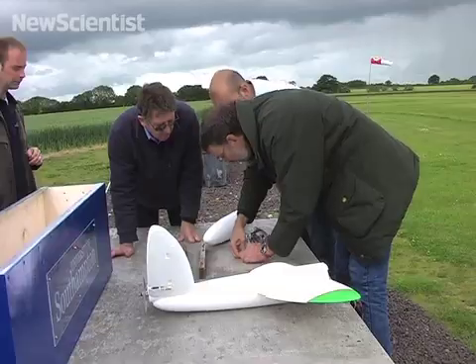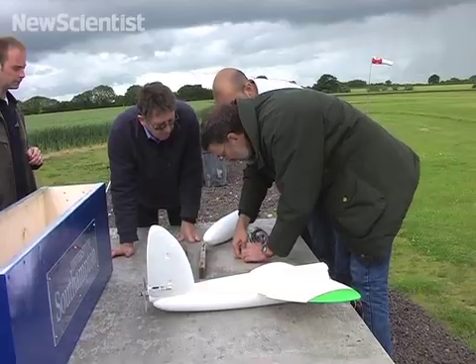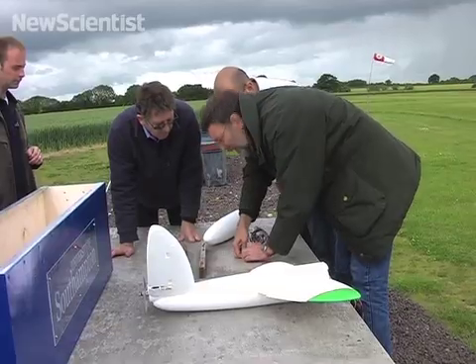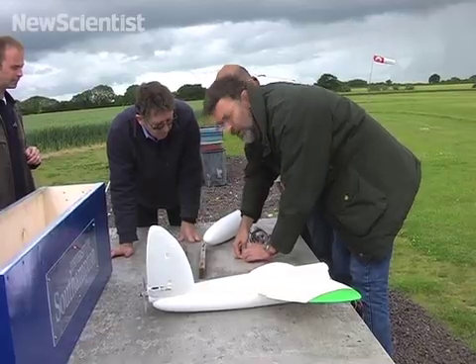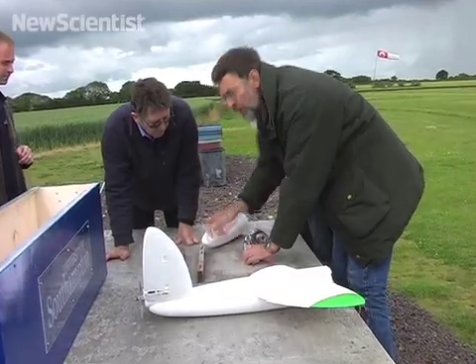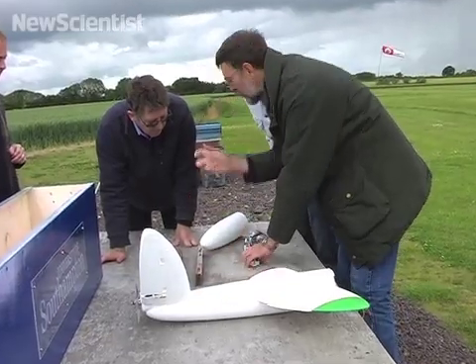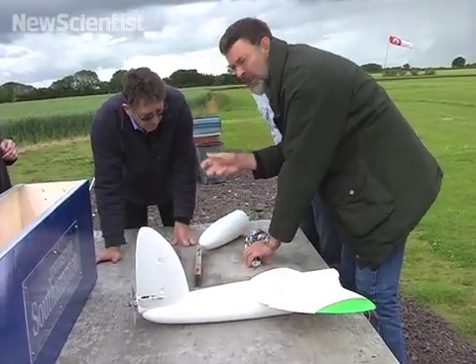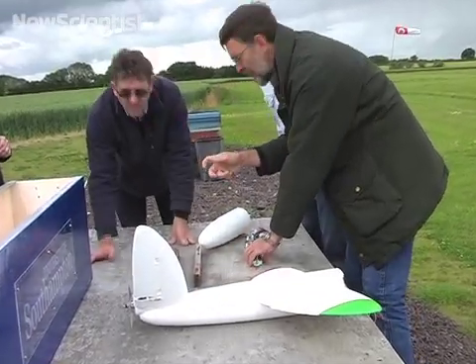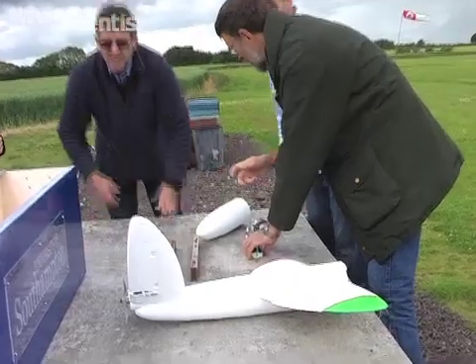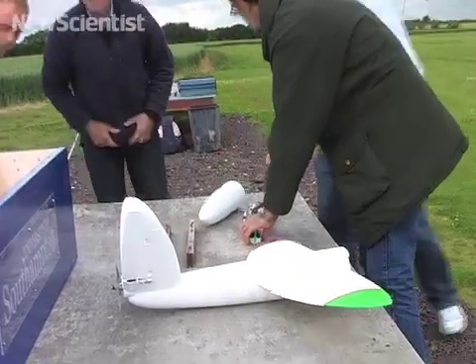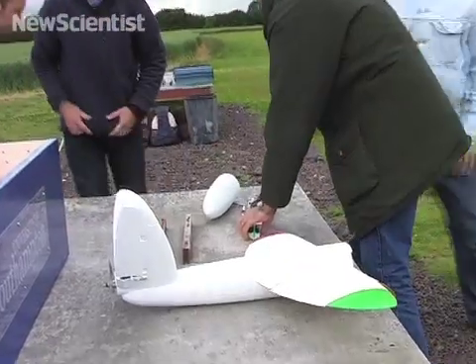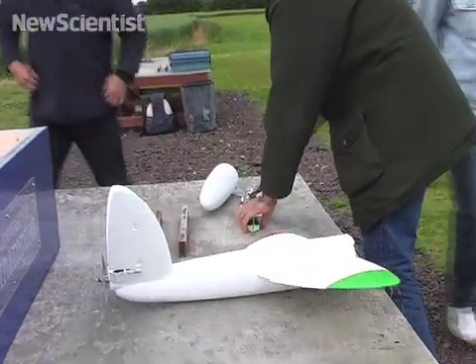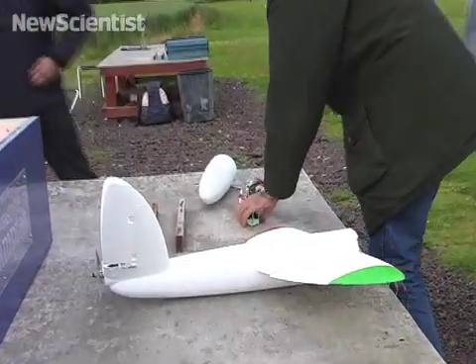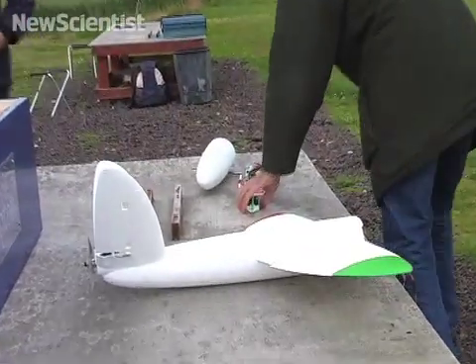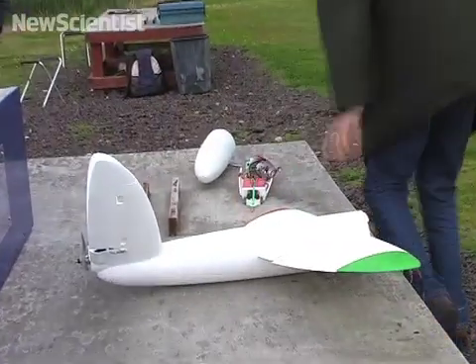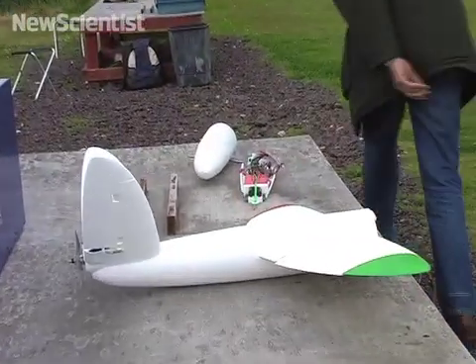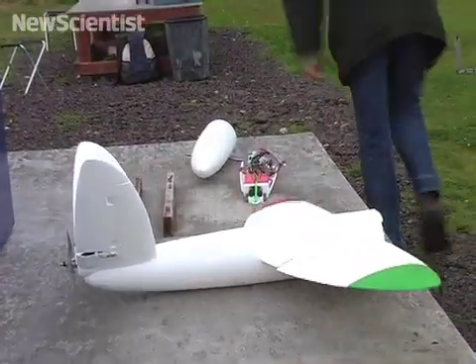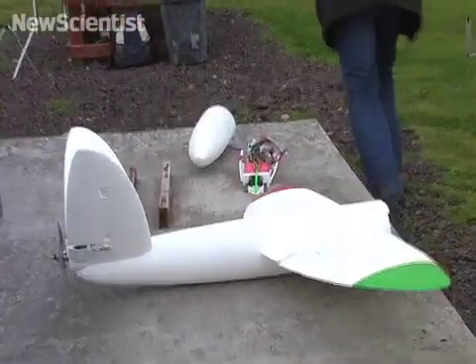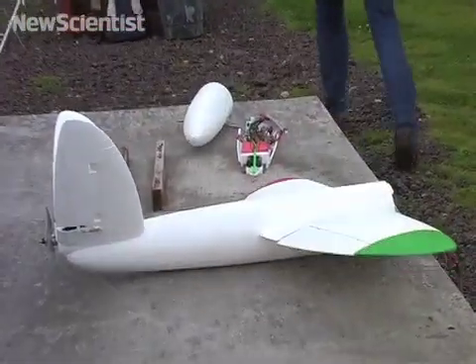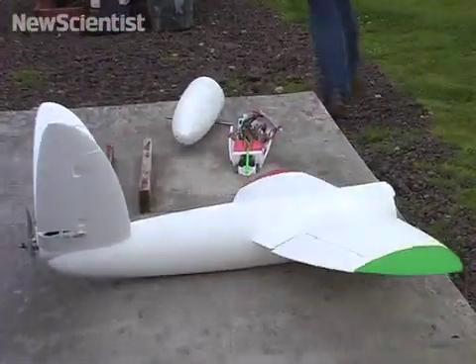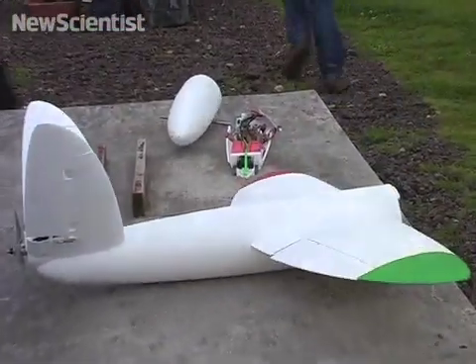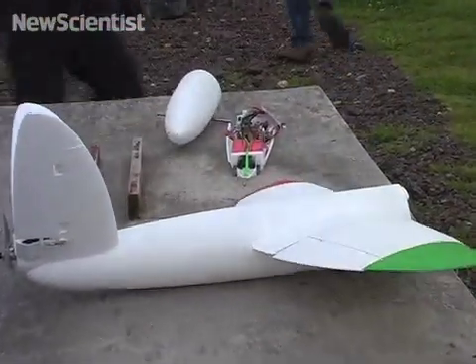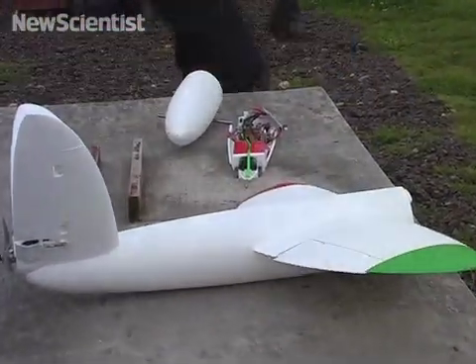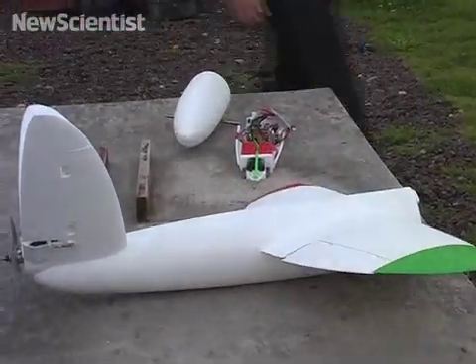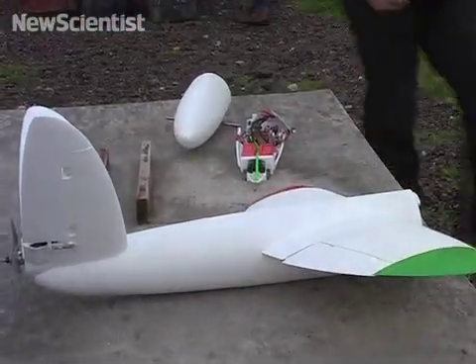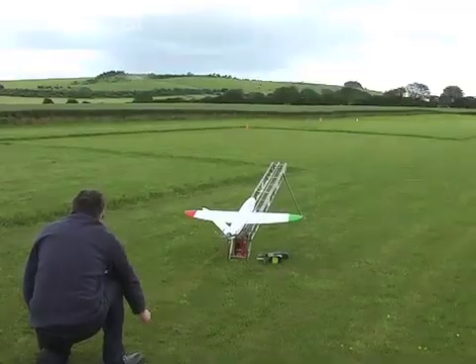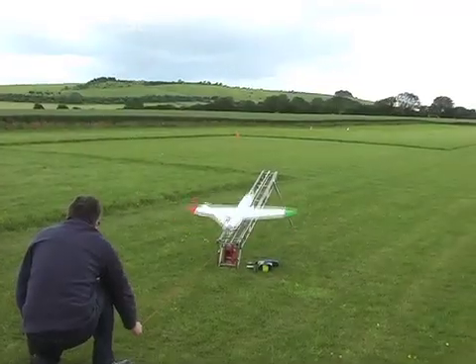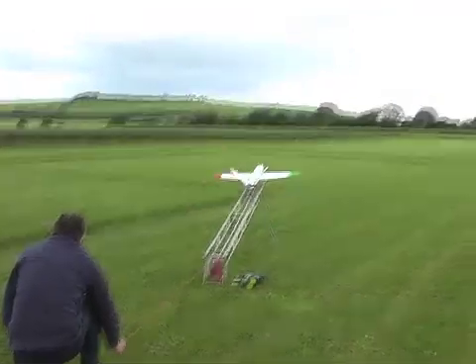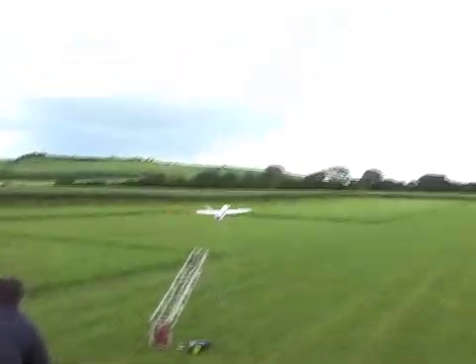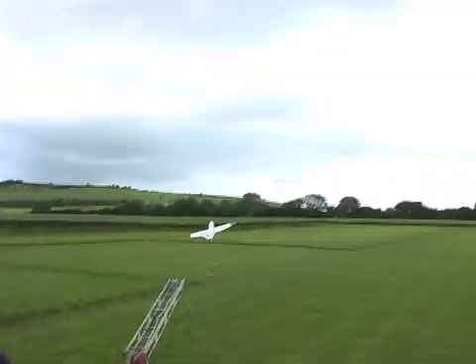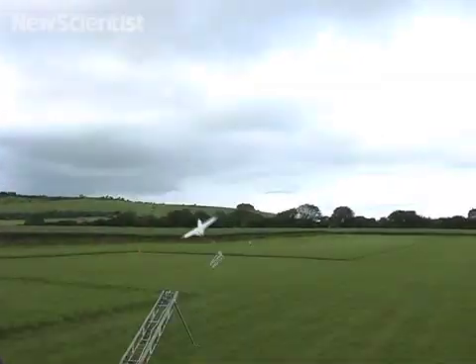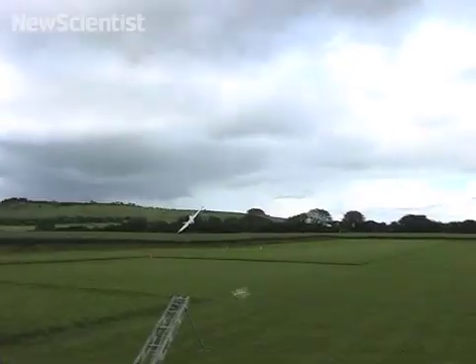The technique also reduces the cost of producing elliptical wings. These make planes more aerodynamic, and in this case, they didn't disappoint.